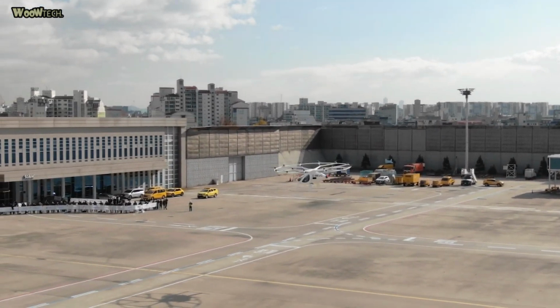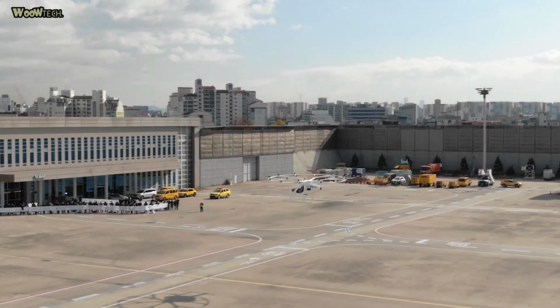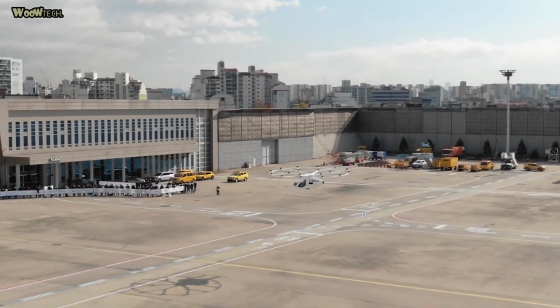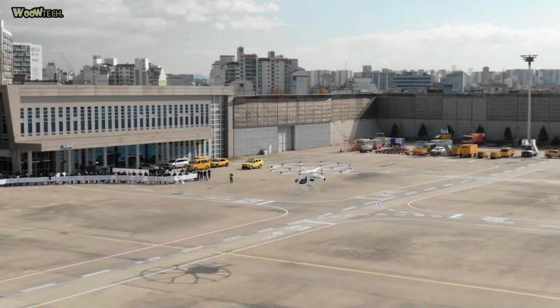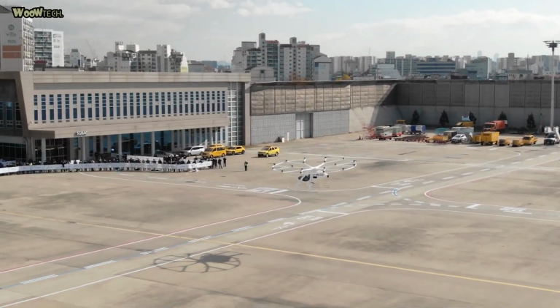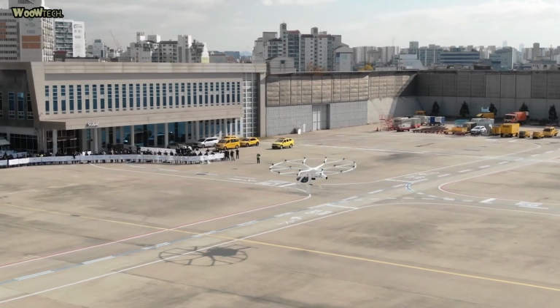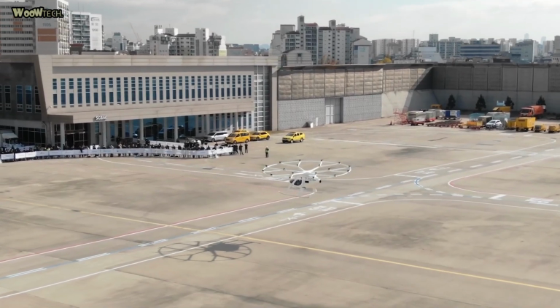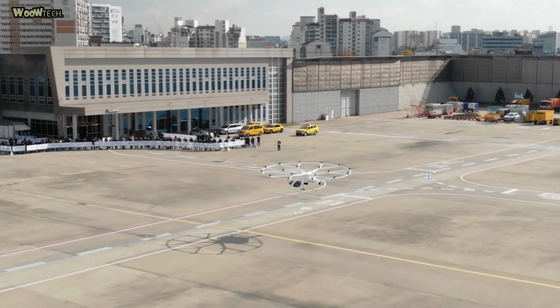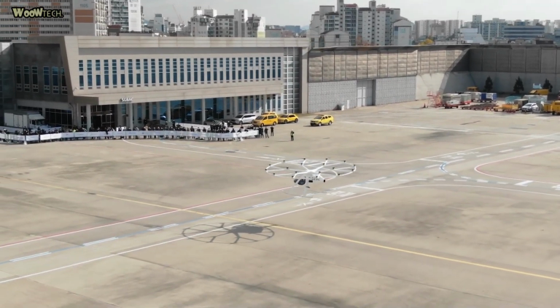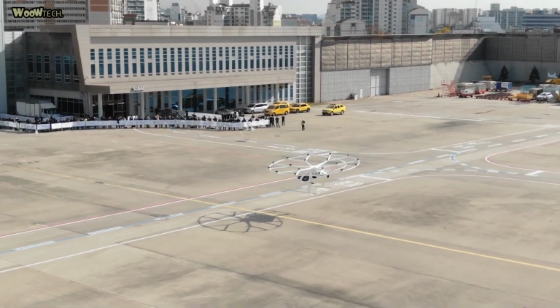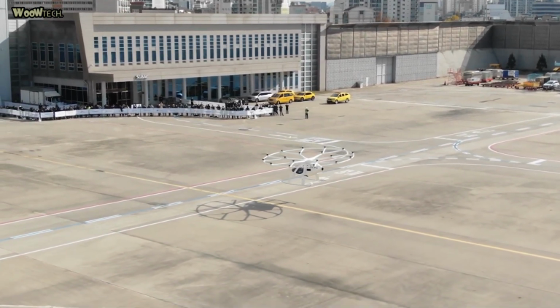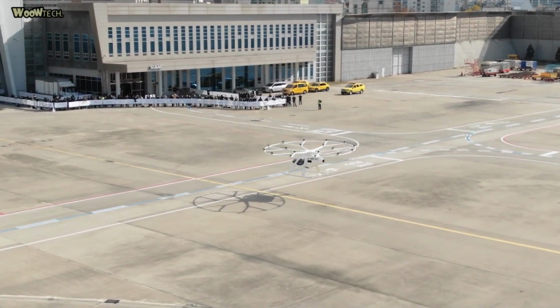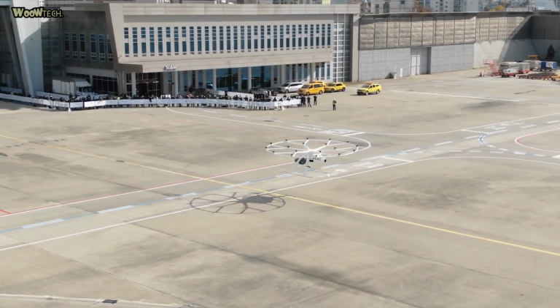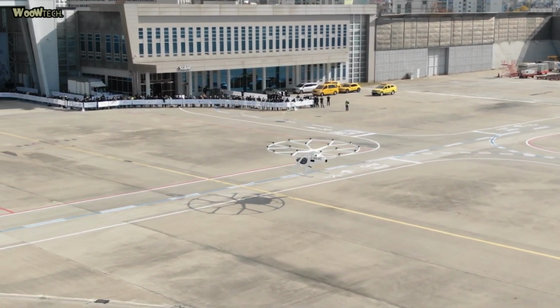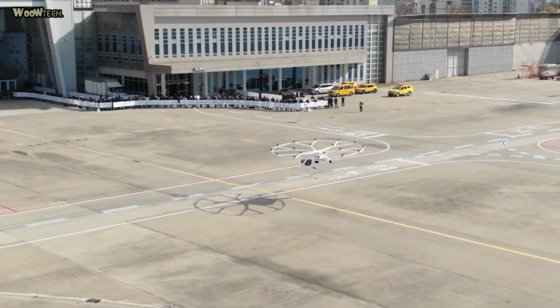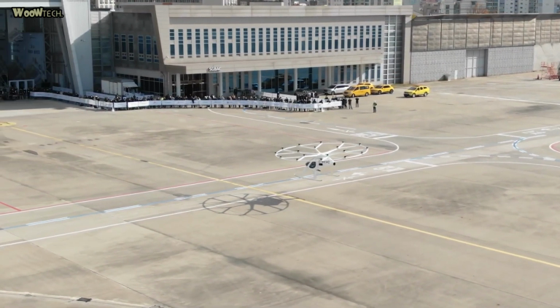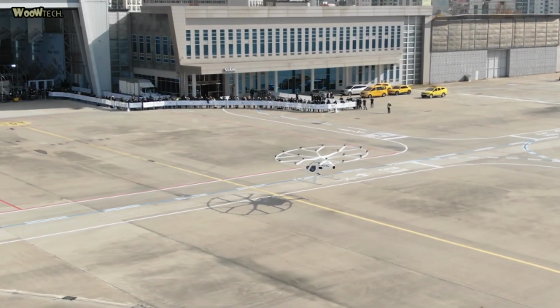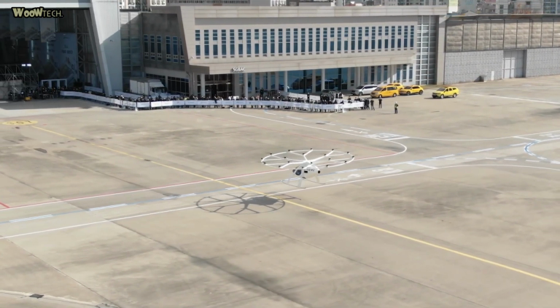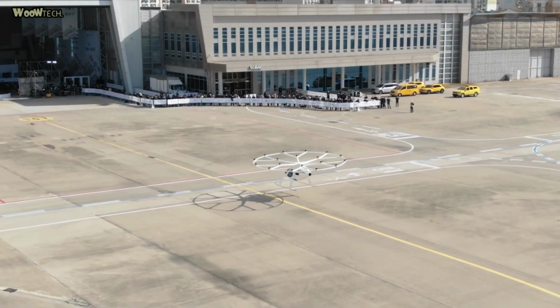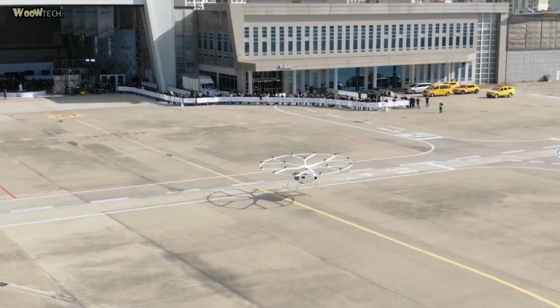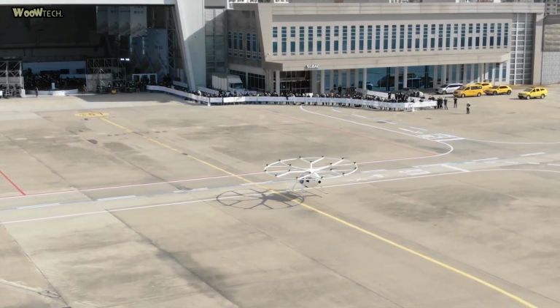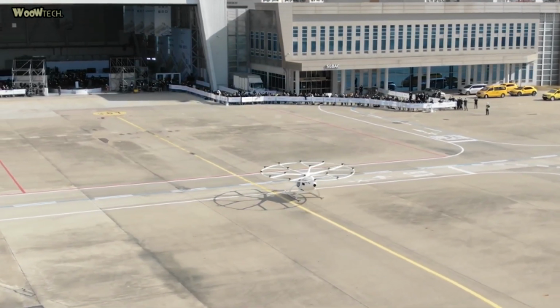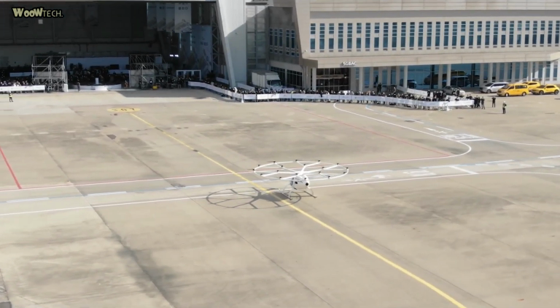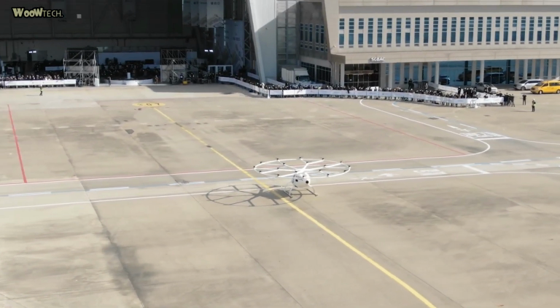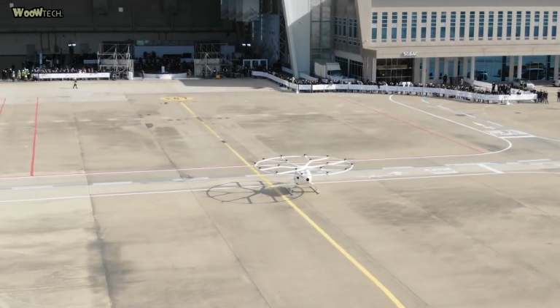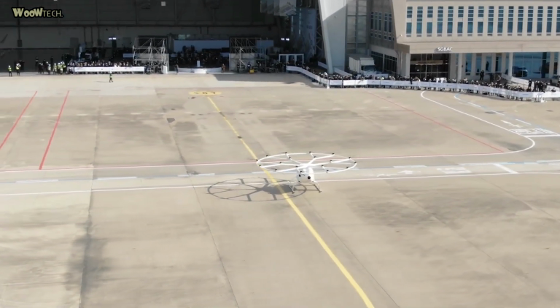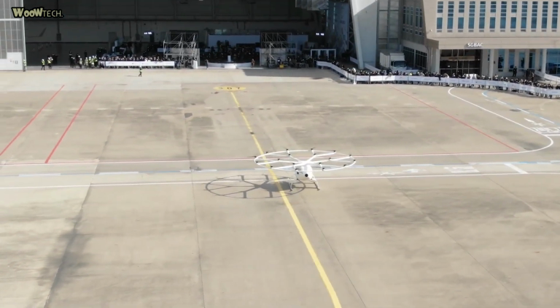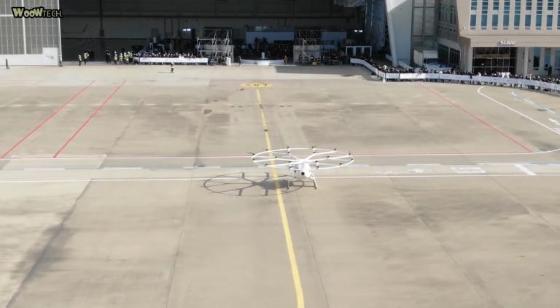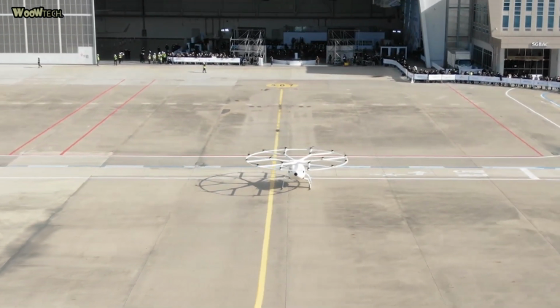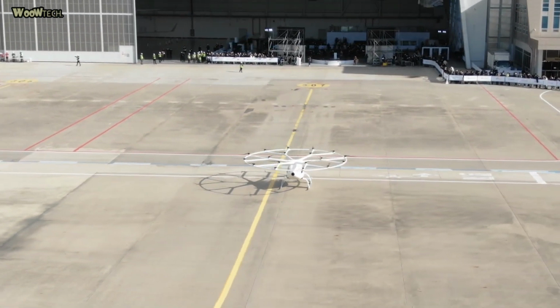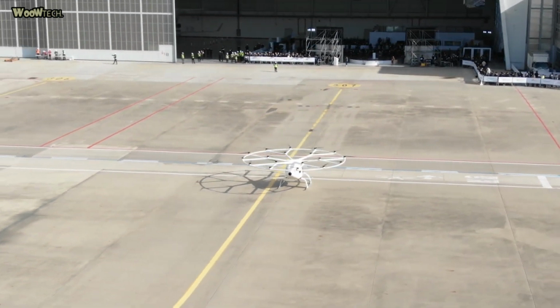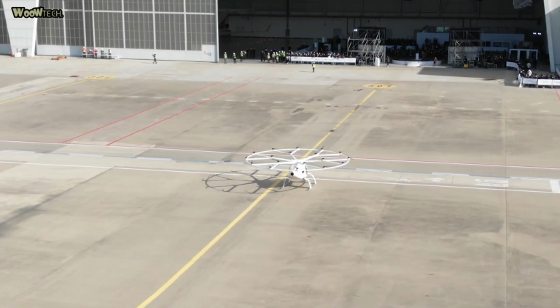Volocopter has two seats. The controls operate through a mesh polymer fiber optic network fly-by-light system. It uses skid landing gear, and the aircraft is made from carbon fiber composites.